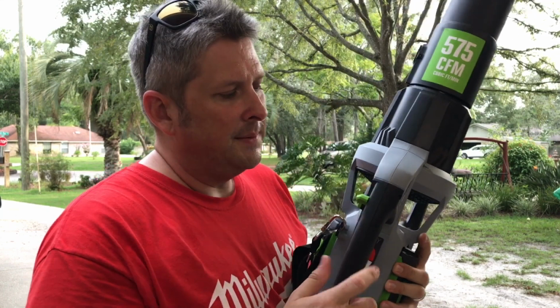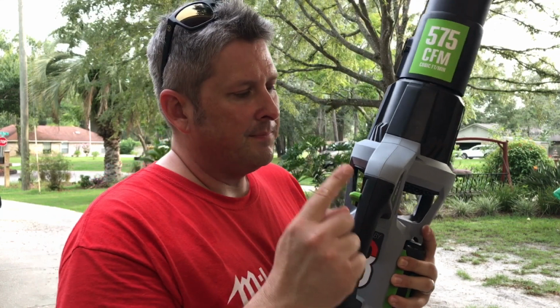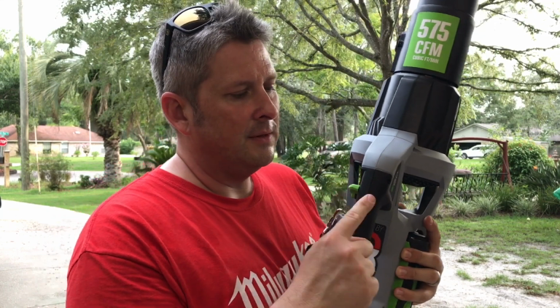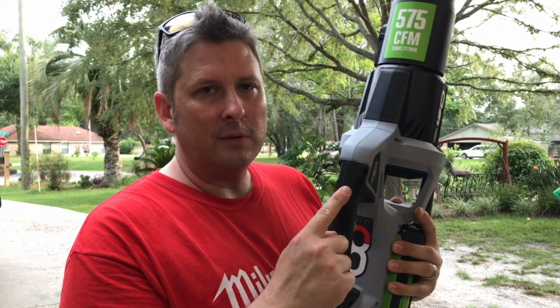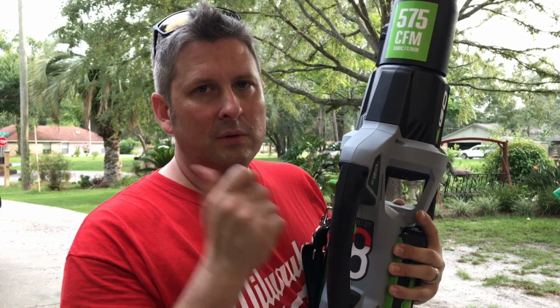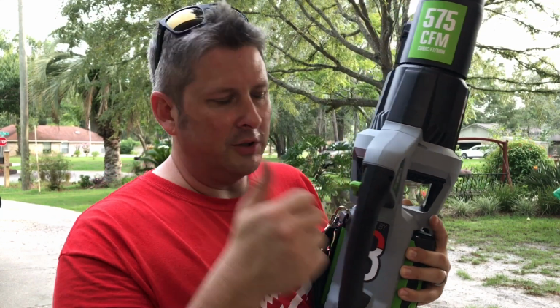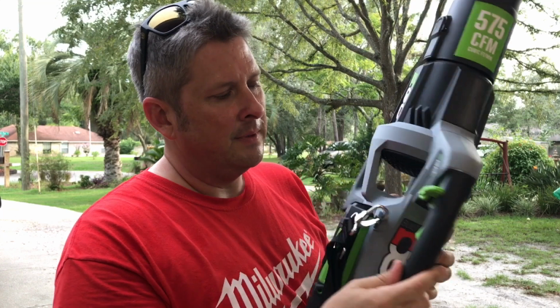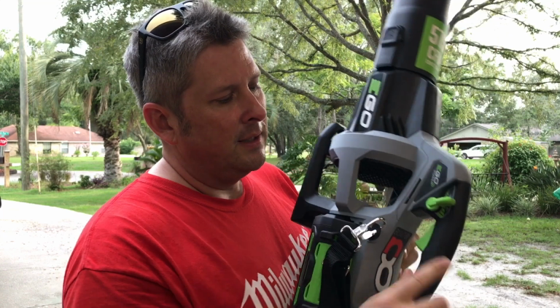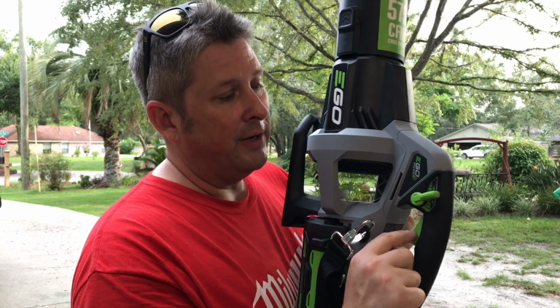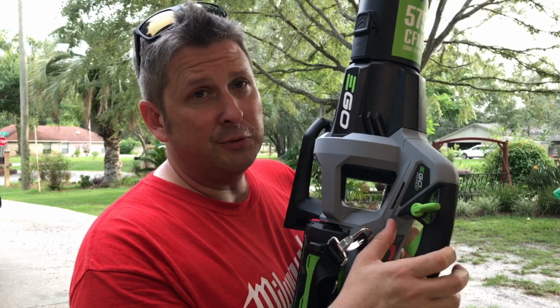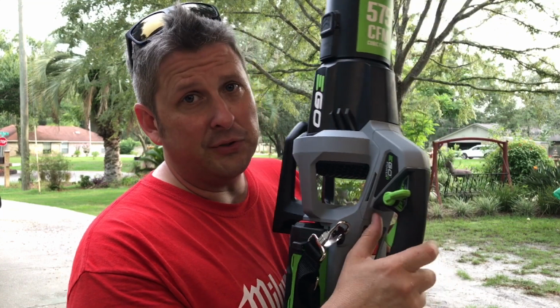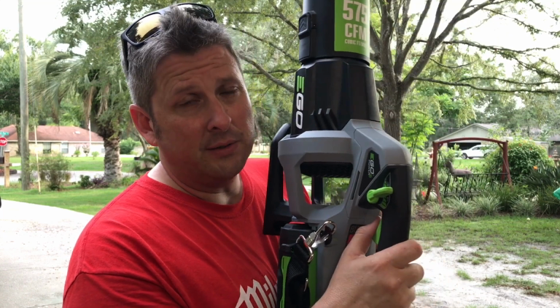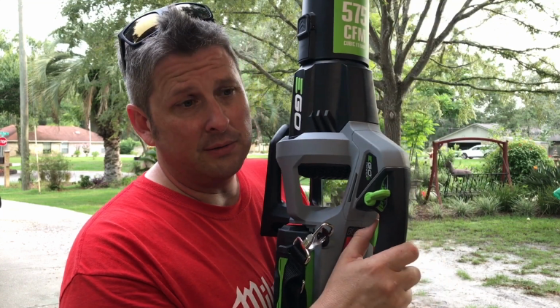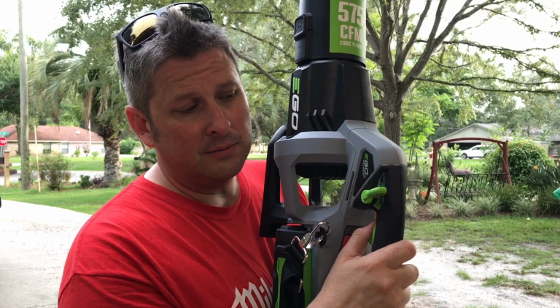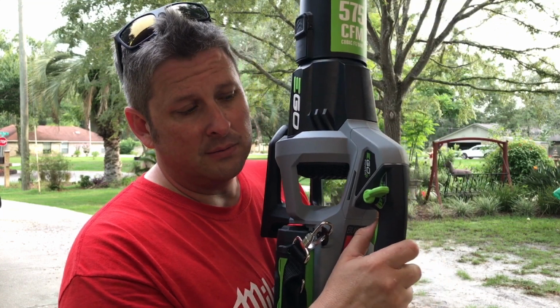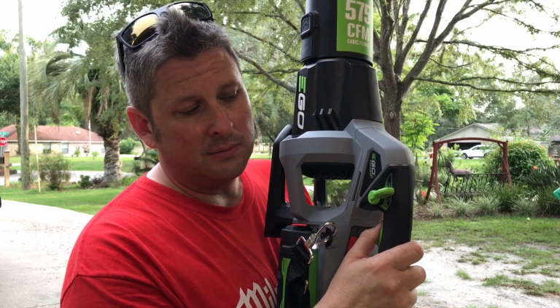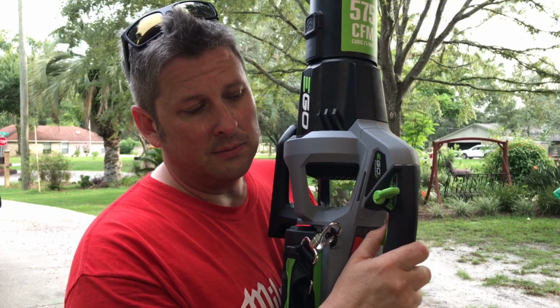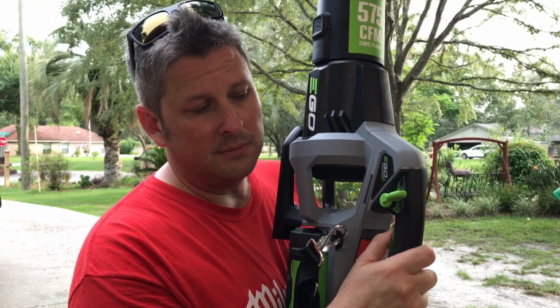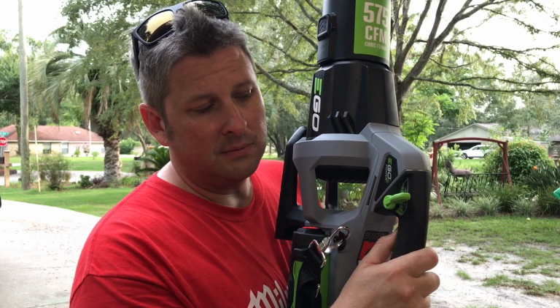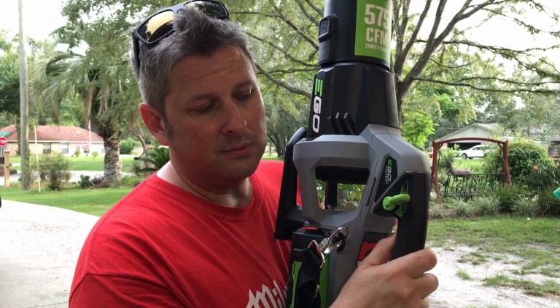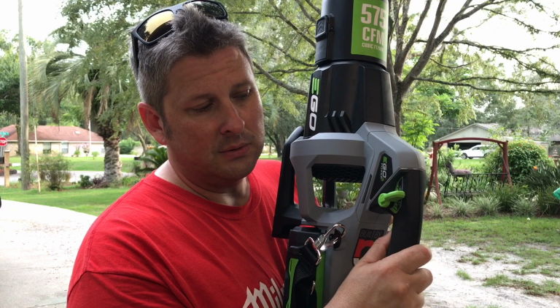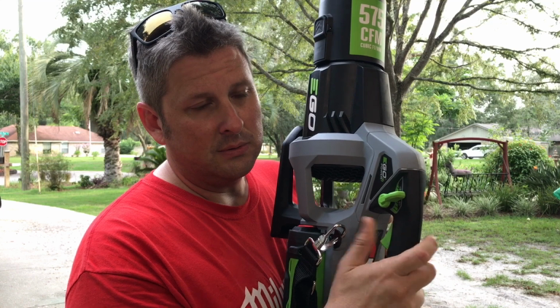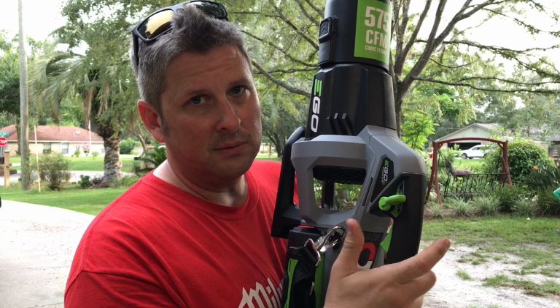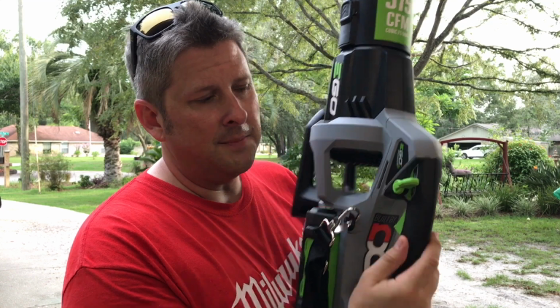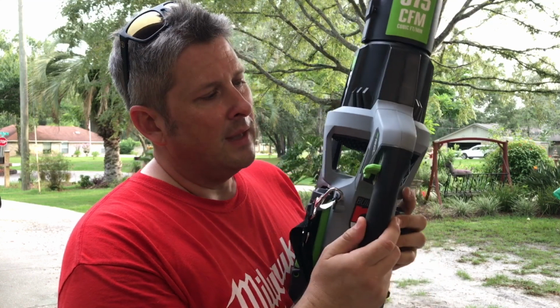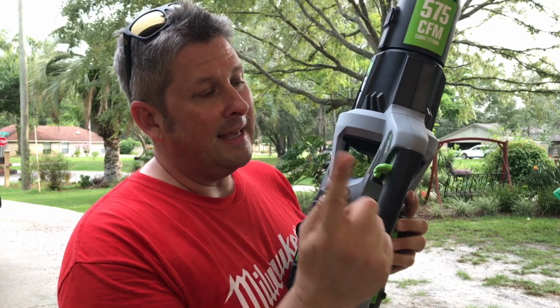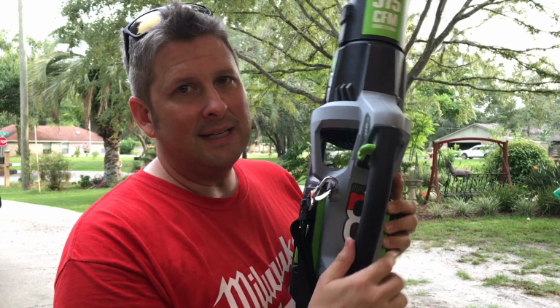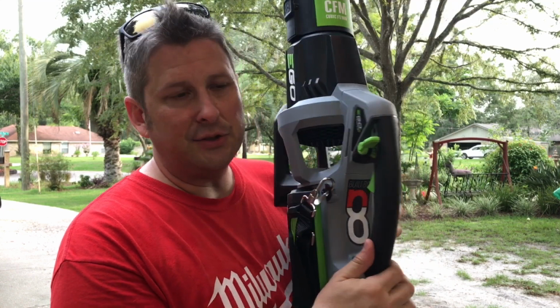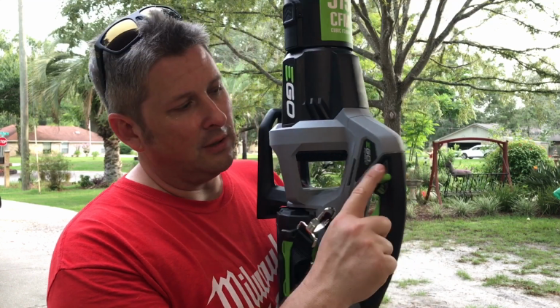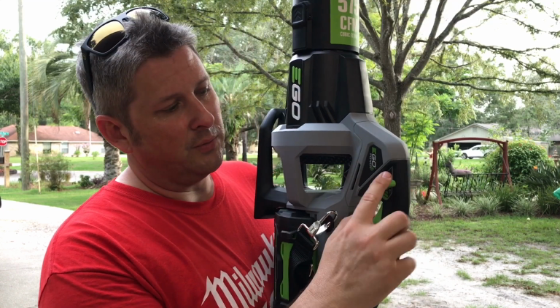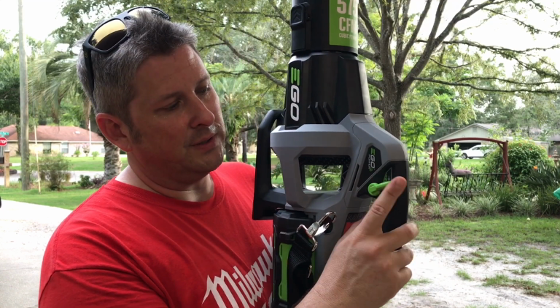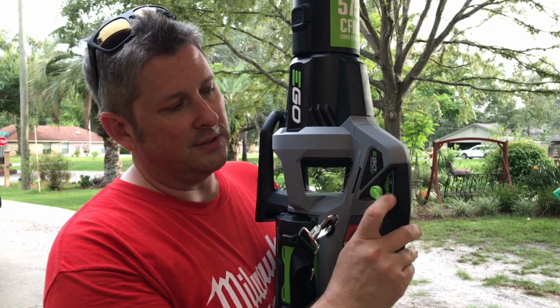This one — no turbo needed, awesome variable speed trigger, and it has a trigger lock, which is what this is. So much better.